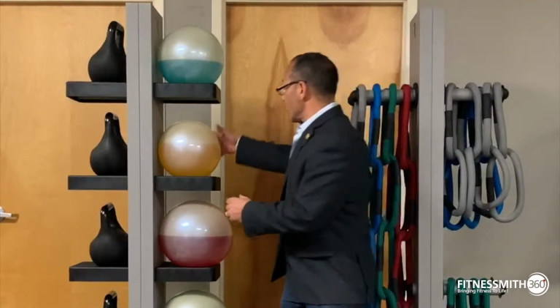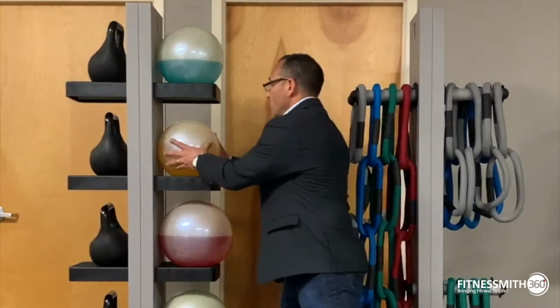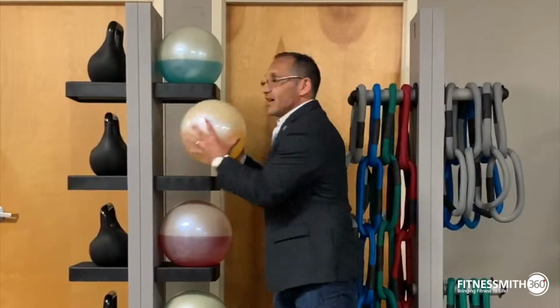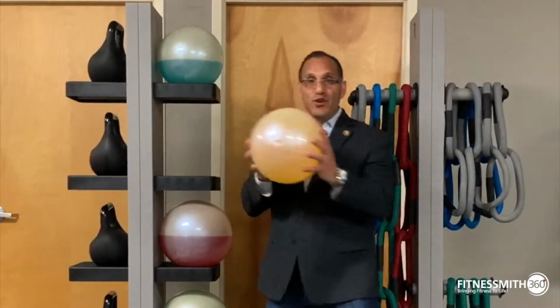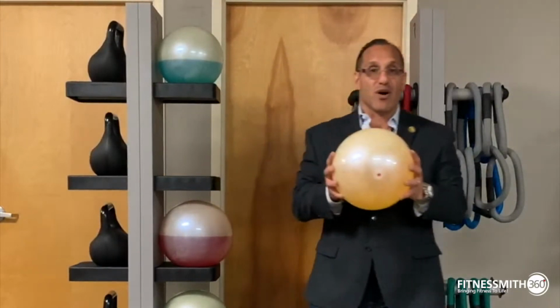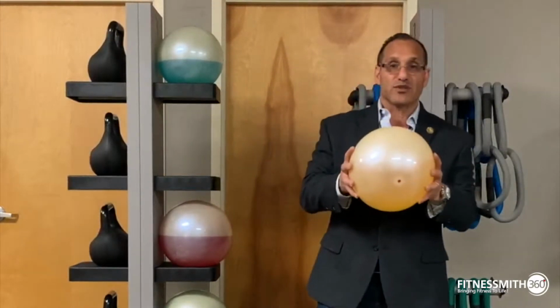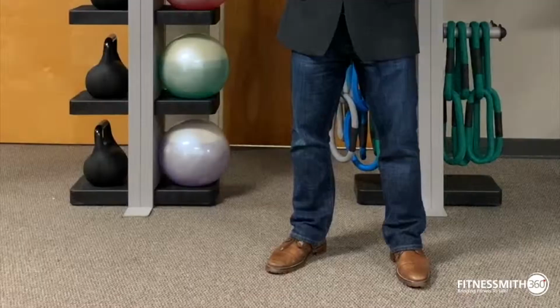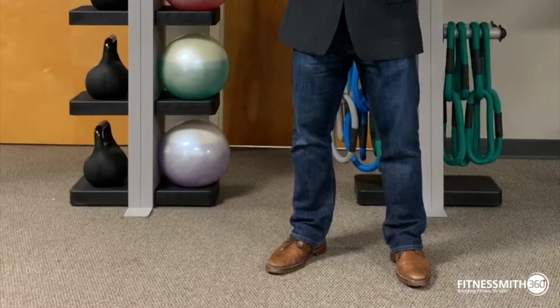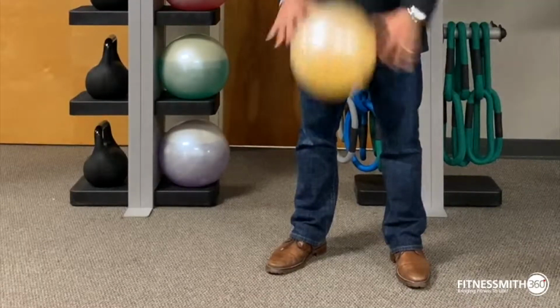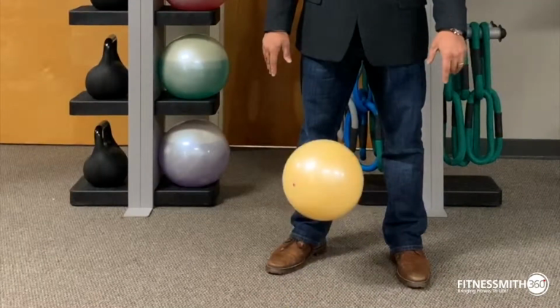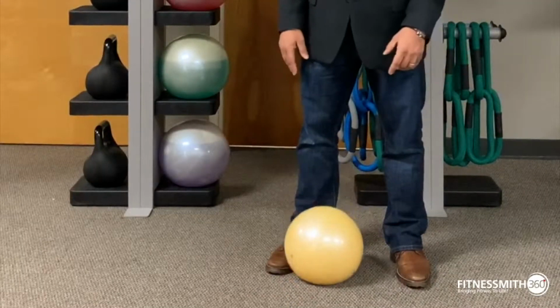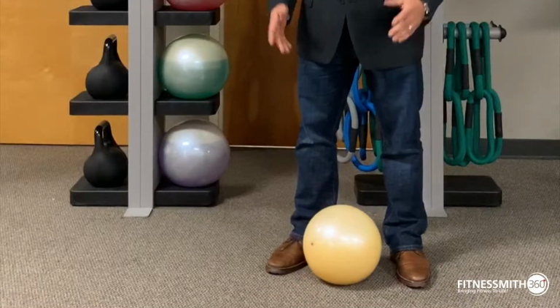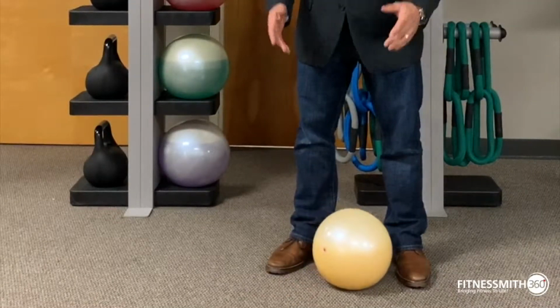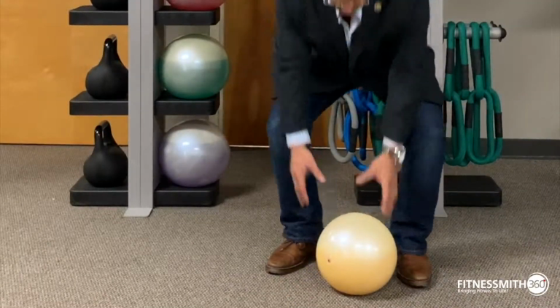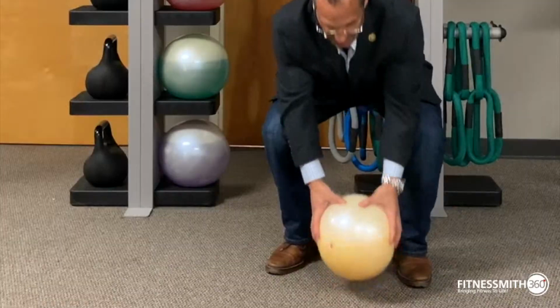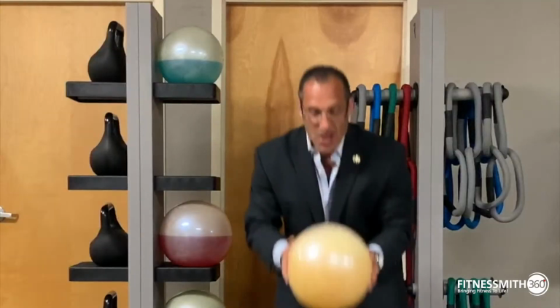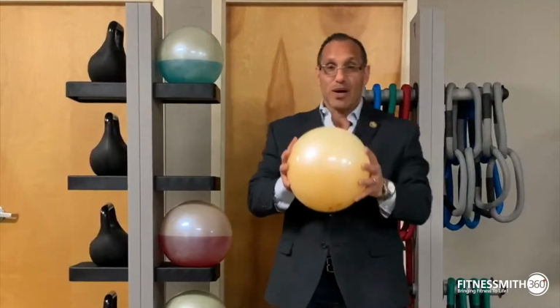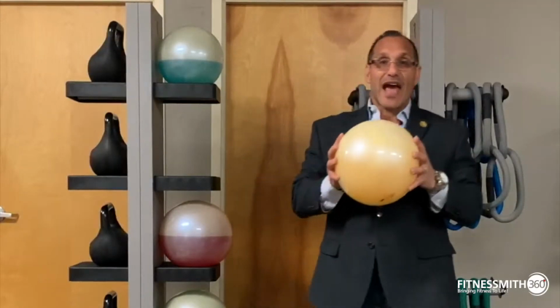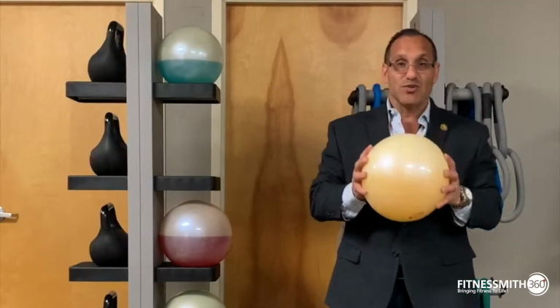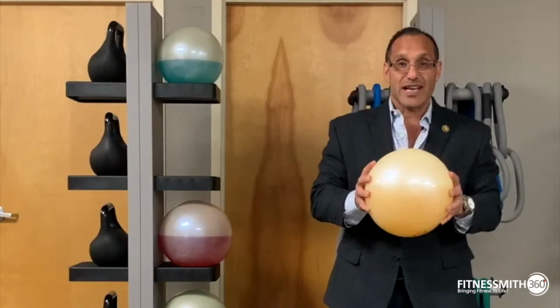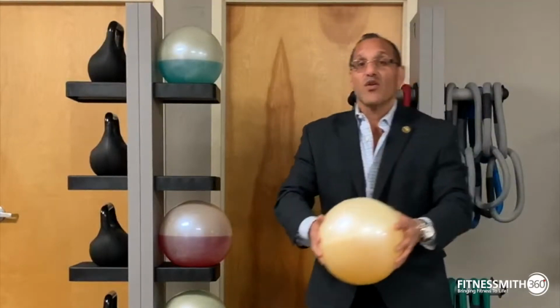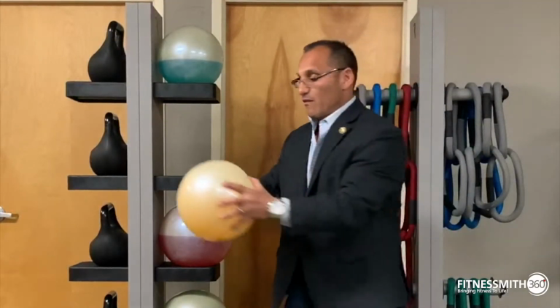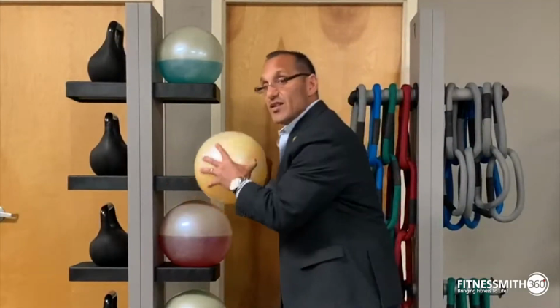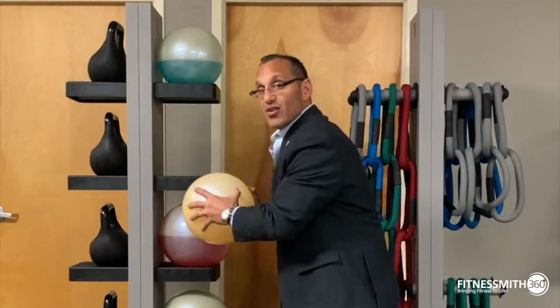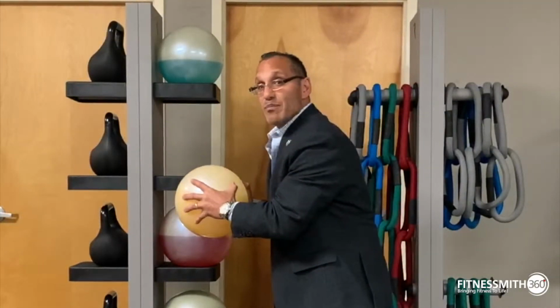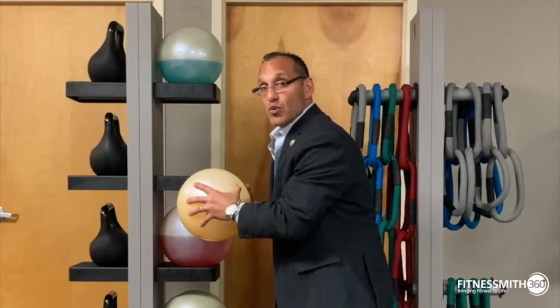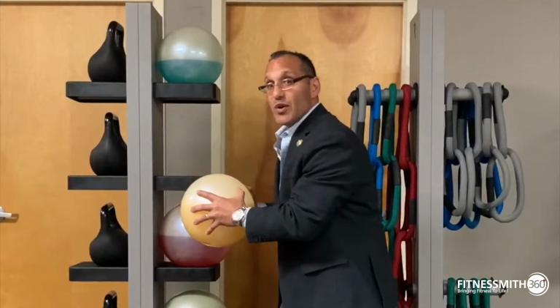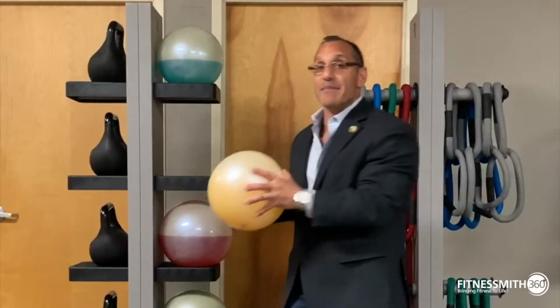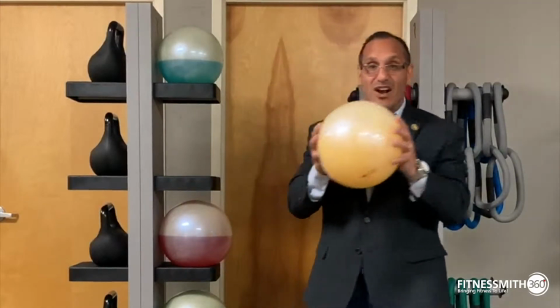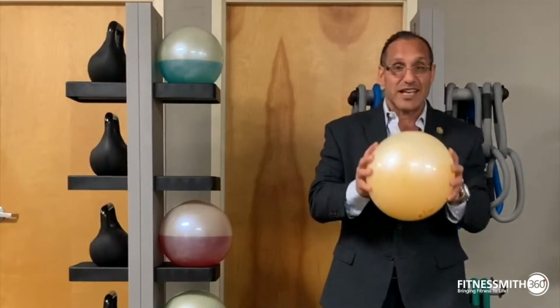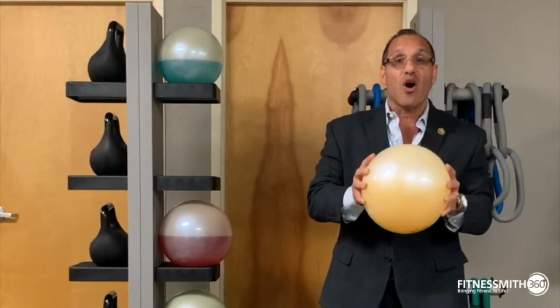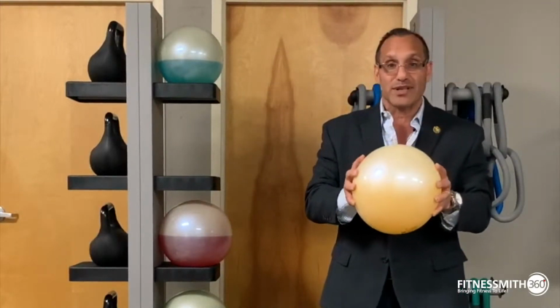This right here is a fluid ball. There's fluid in here — it doesn't bounce. But as you use it, the fluid inside moves with you and makes it unstable and unpredictable.